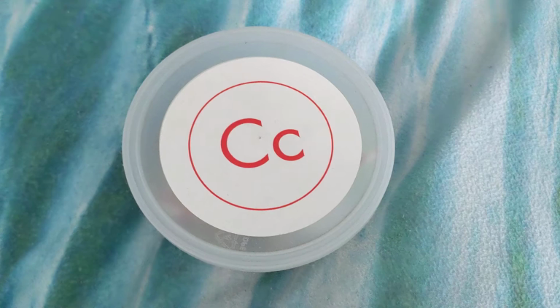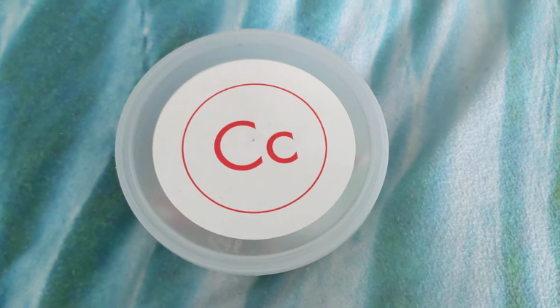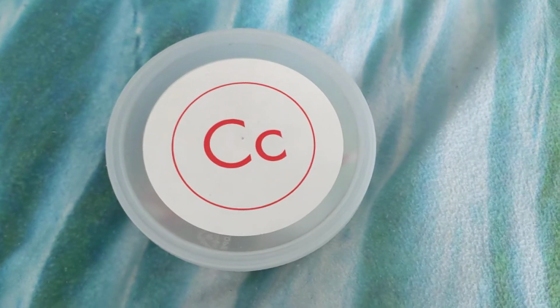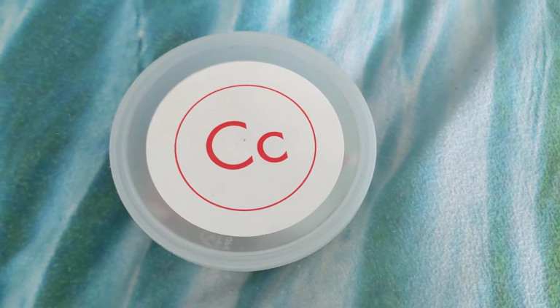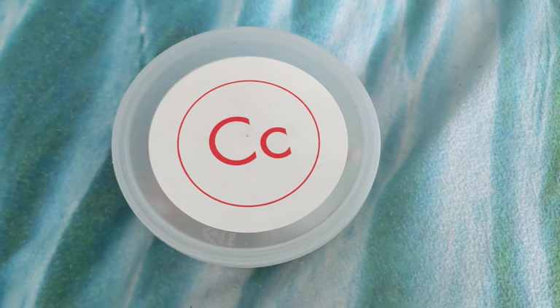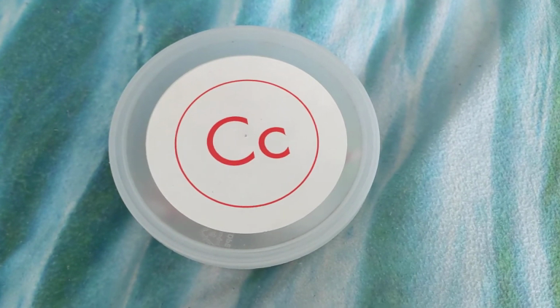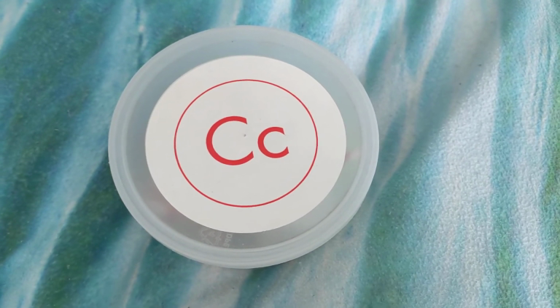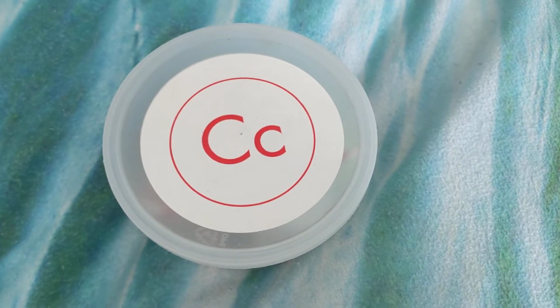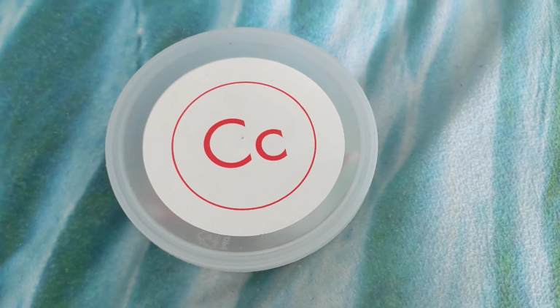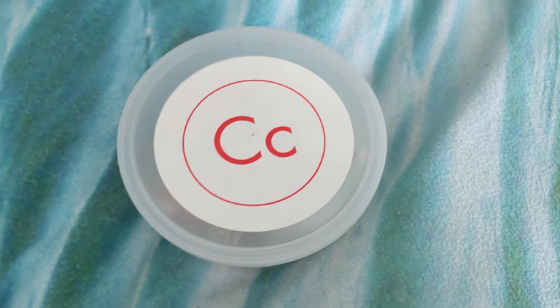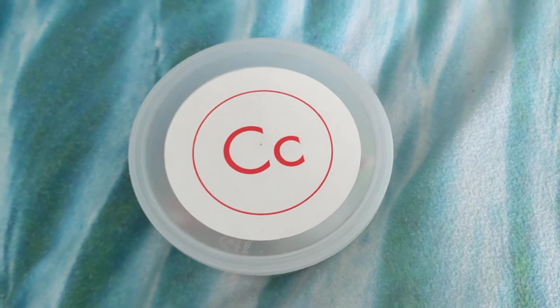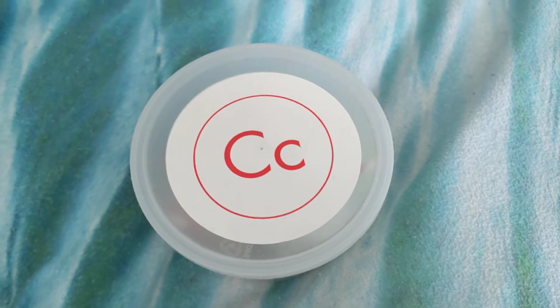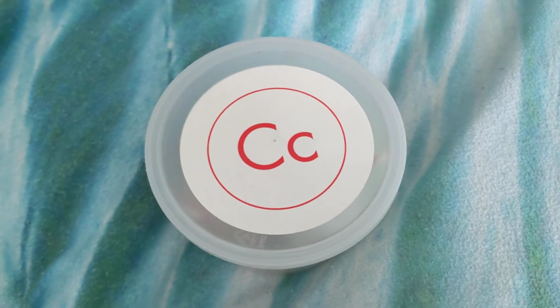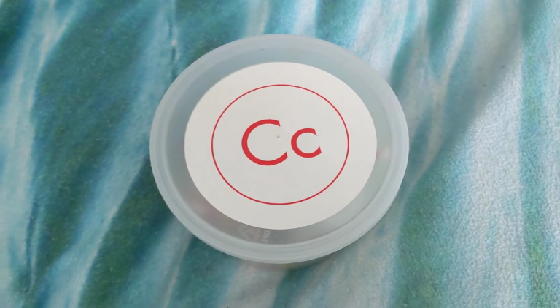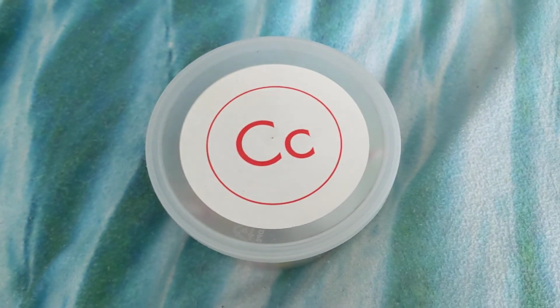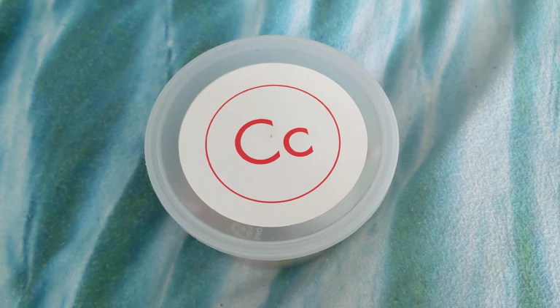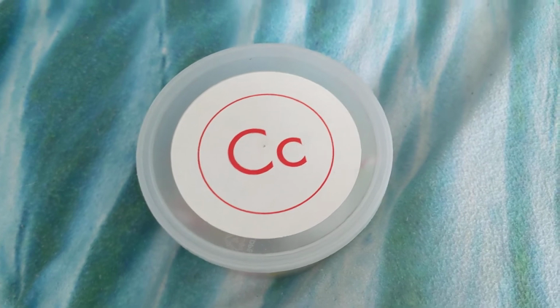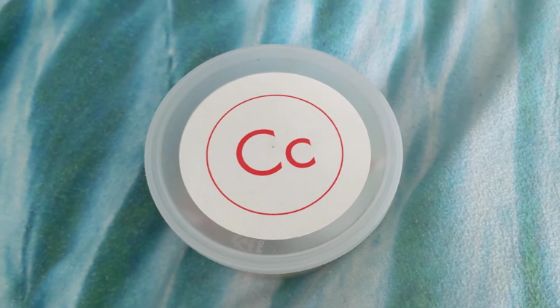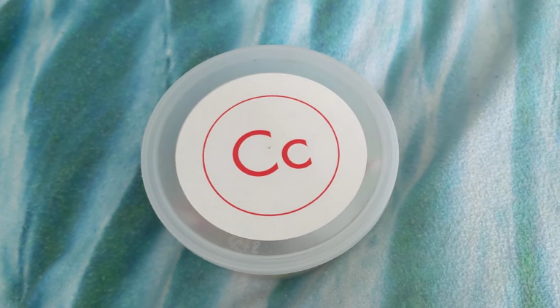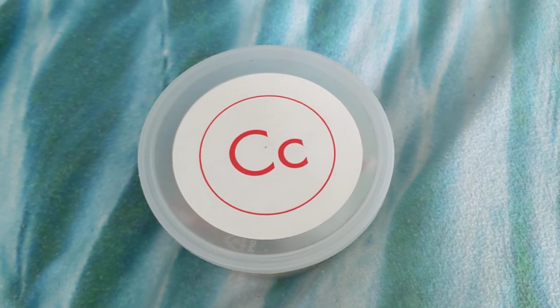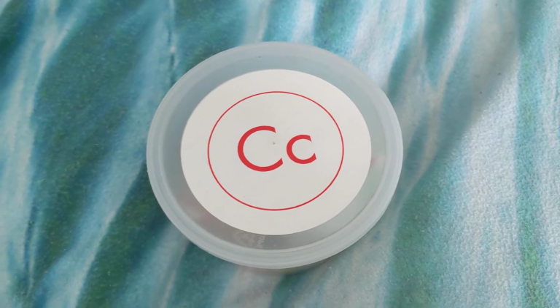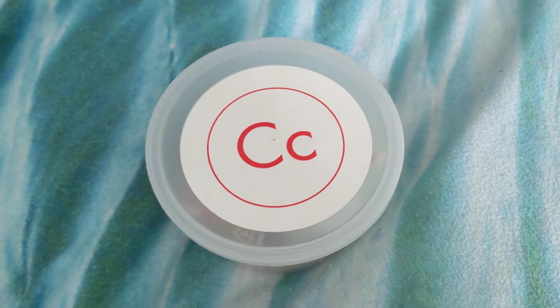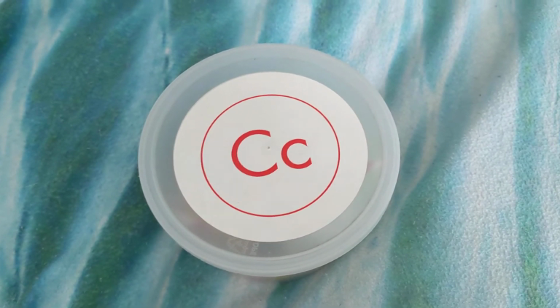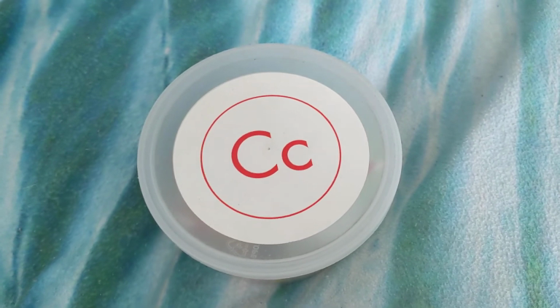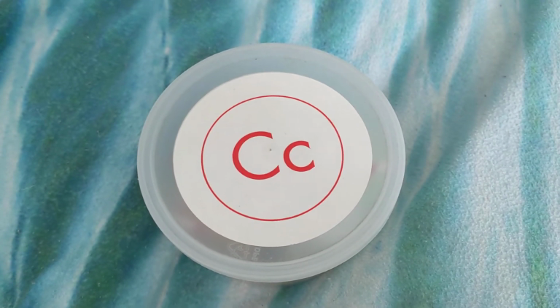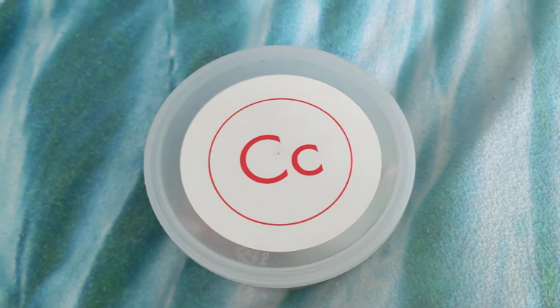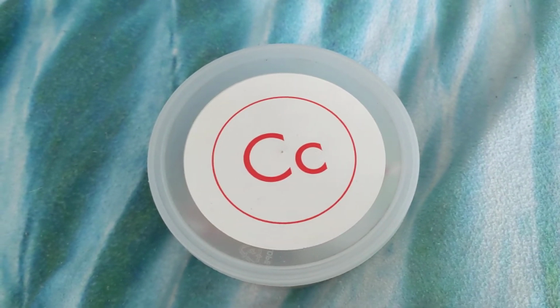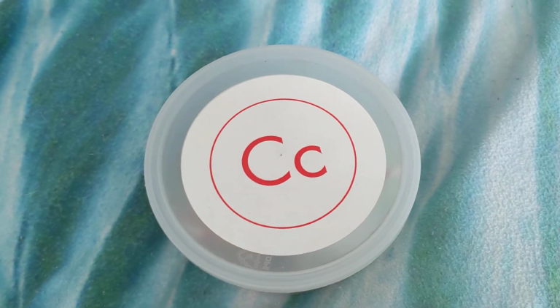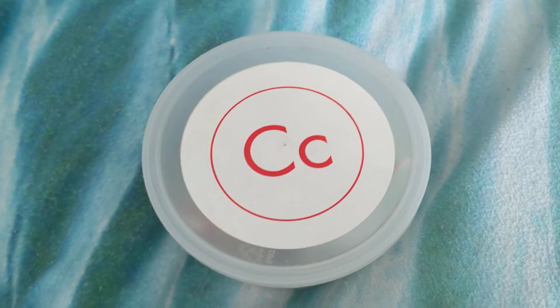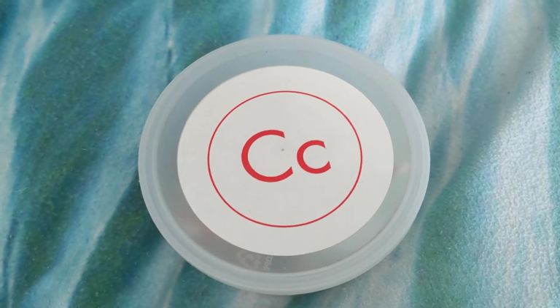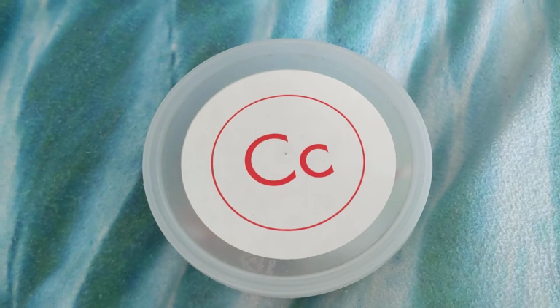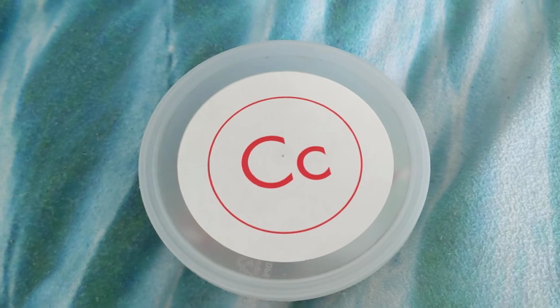All right, let's review the letter C. Remember, the C says K. The C says K. Every letter makes a sound. The C says K.